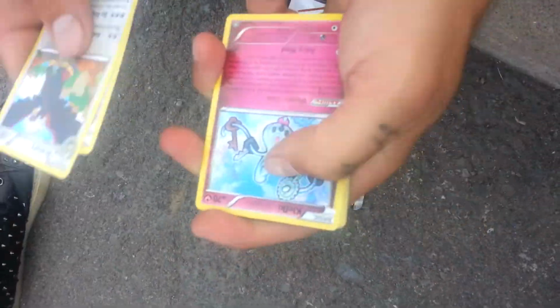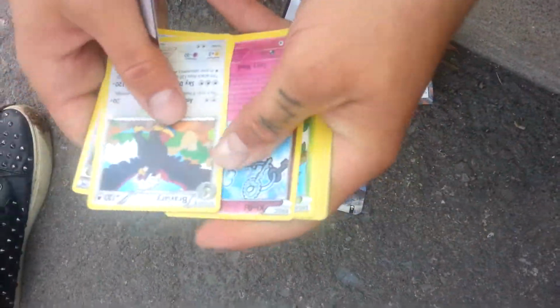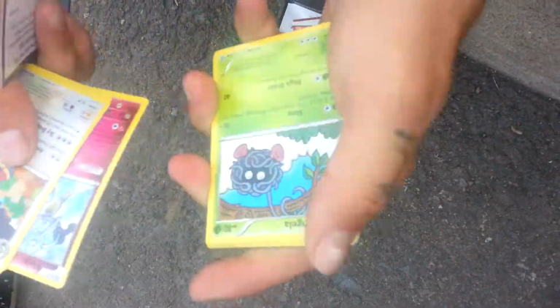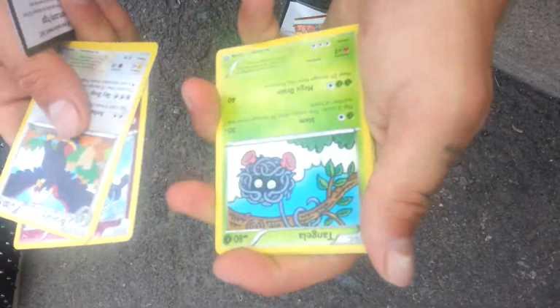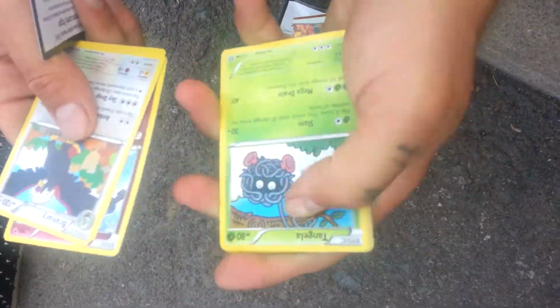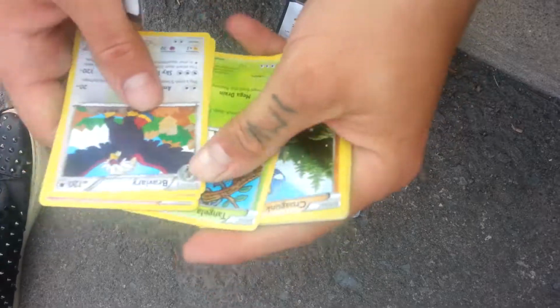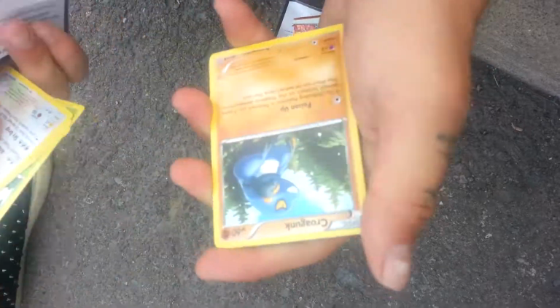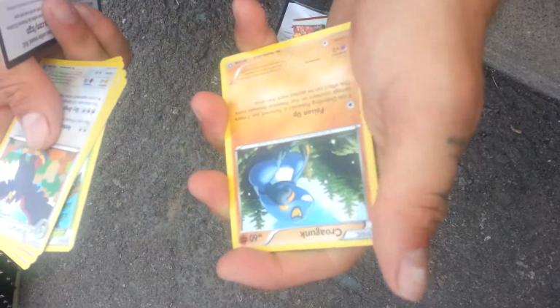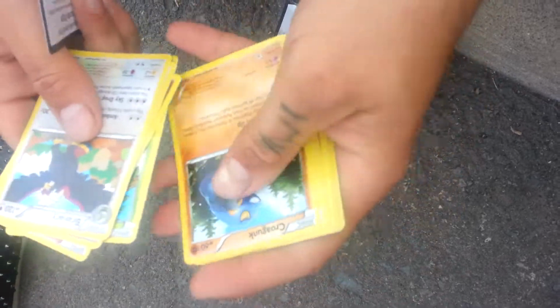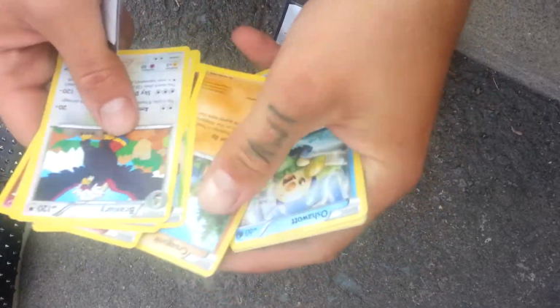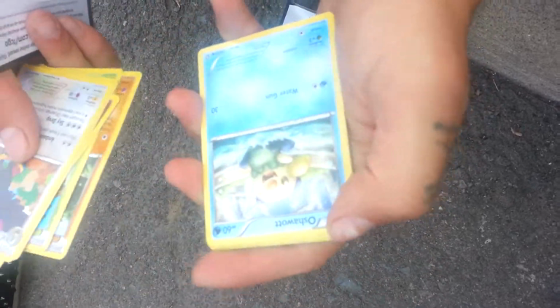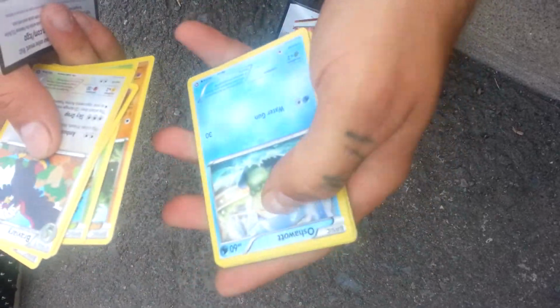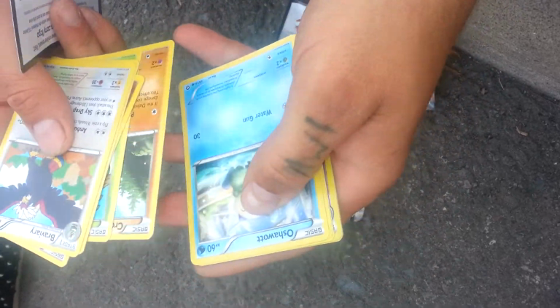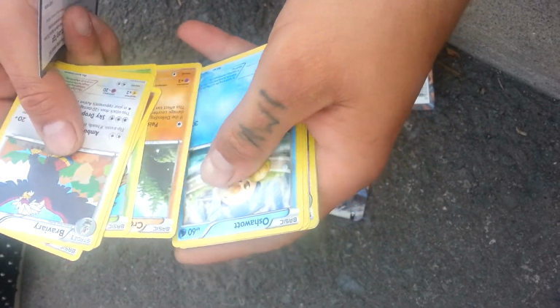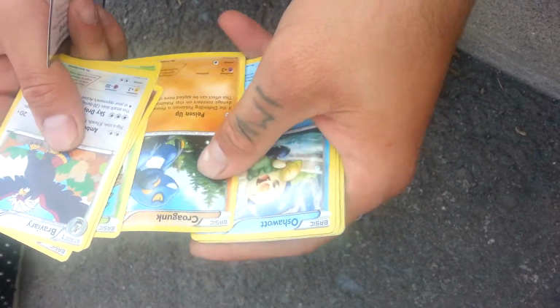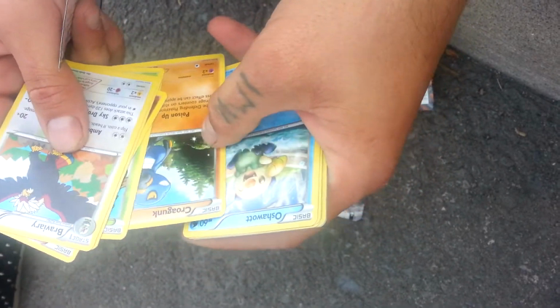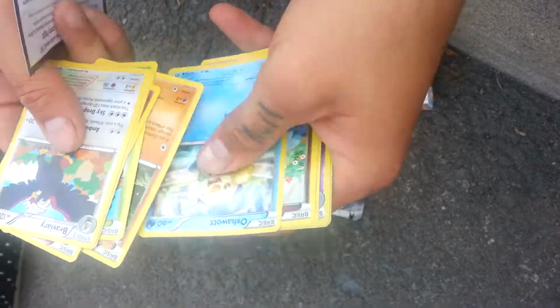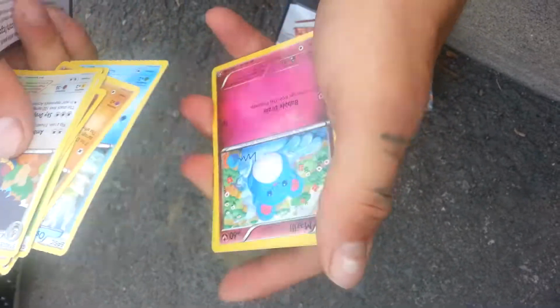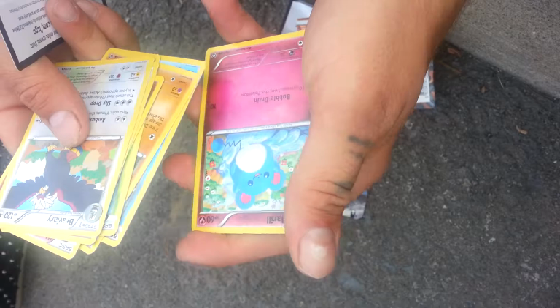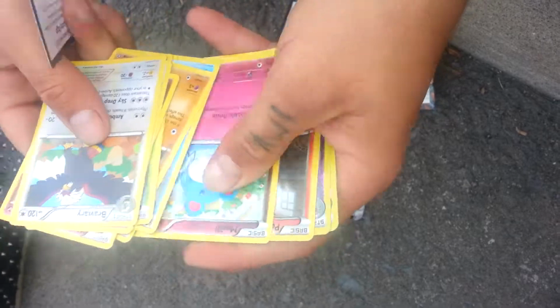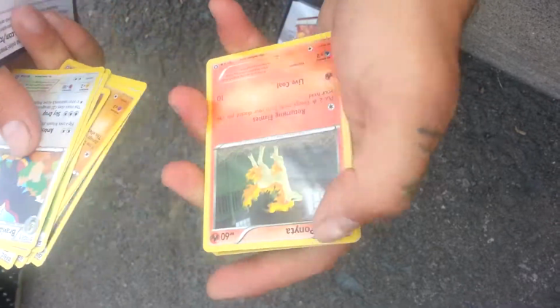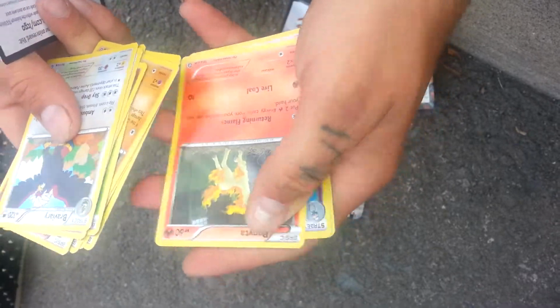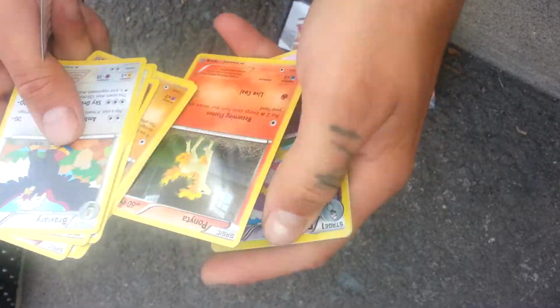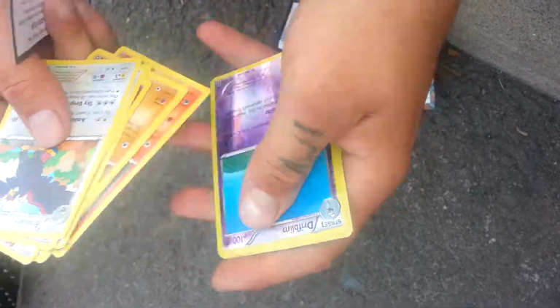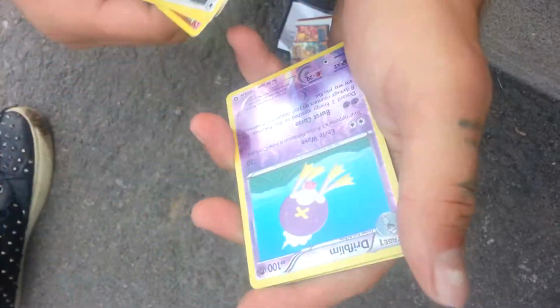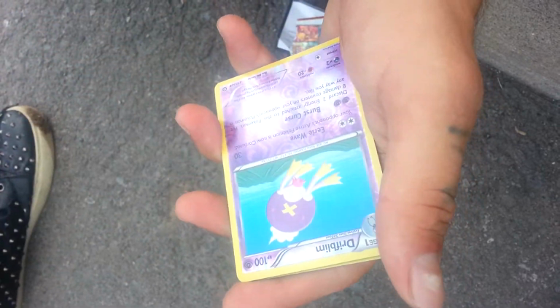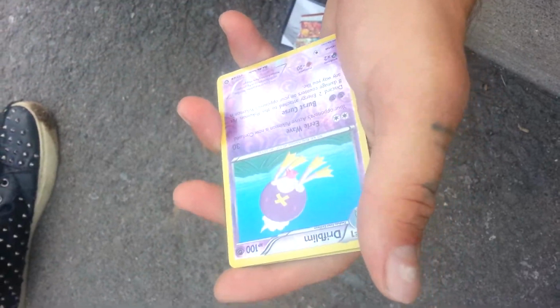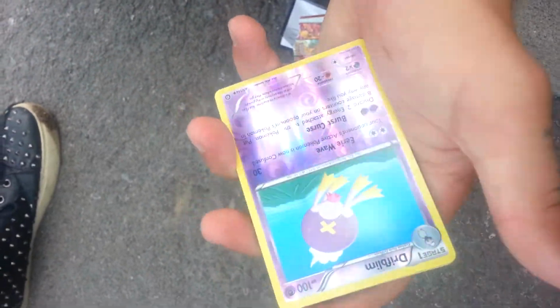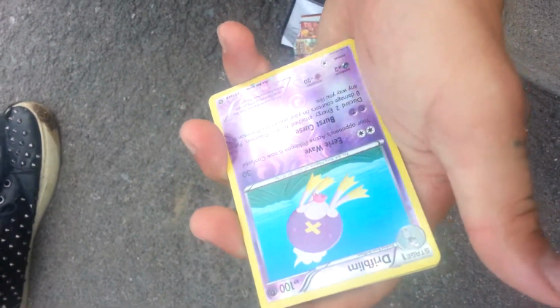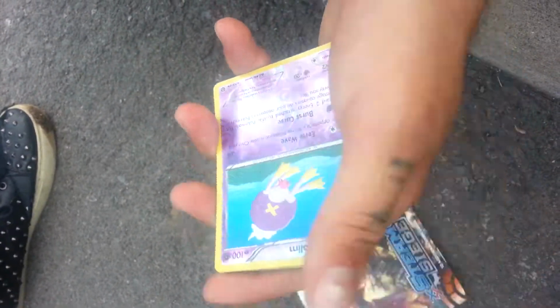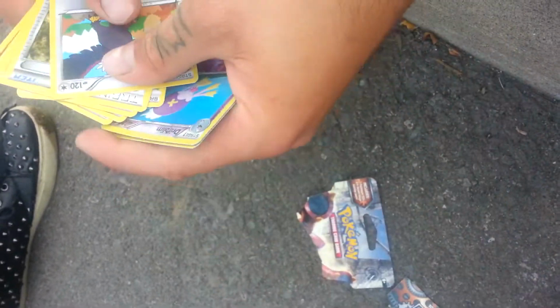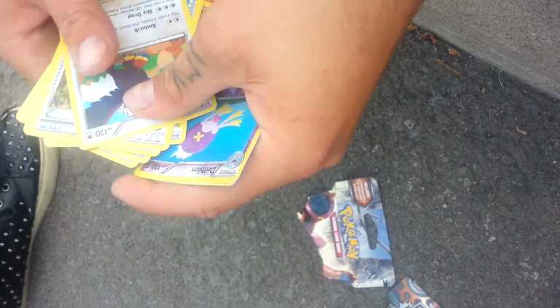Pack two cards: Plefki, Tangela, Progunk, Oshawott, Merrill, Ponyta, Reverse Driftloon. I just found a promo card of this from Black and White, I think.